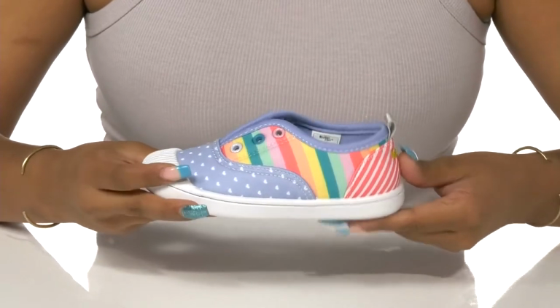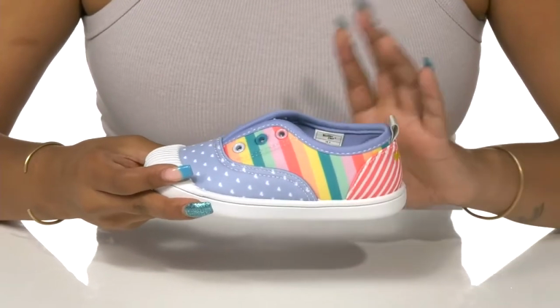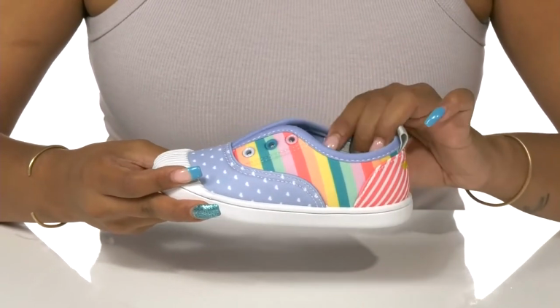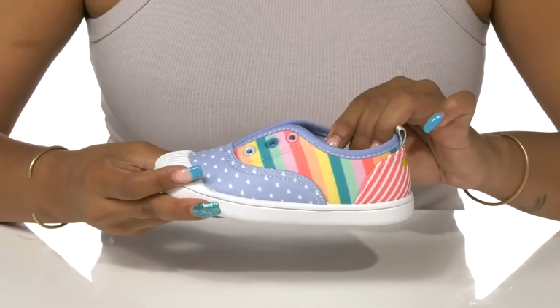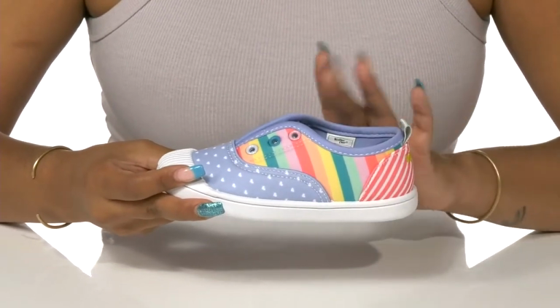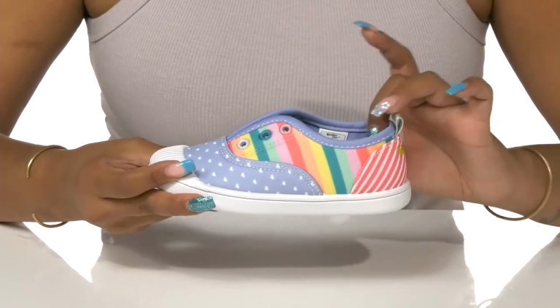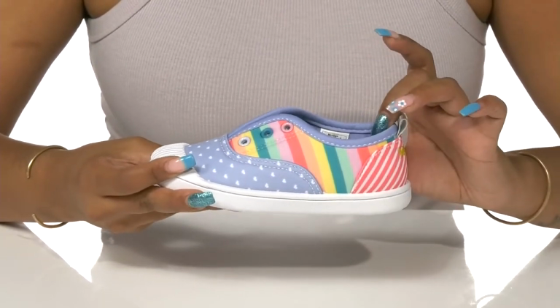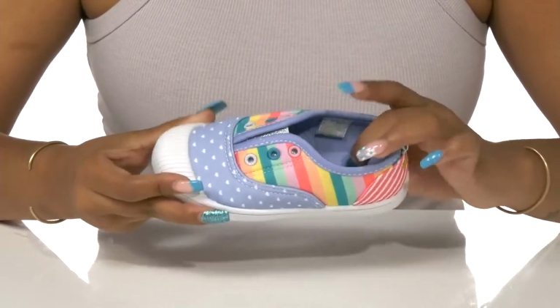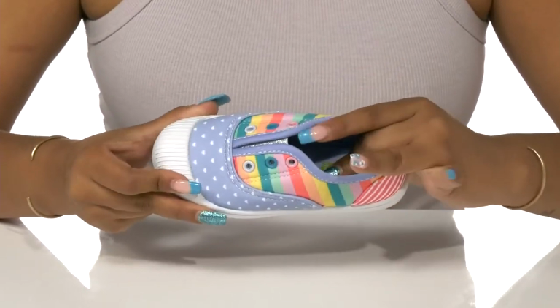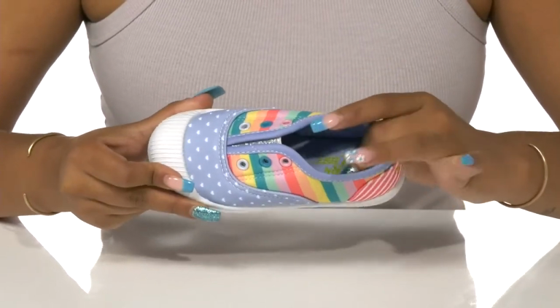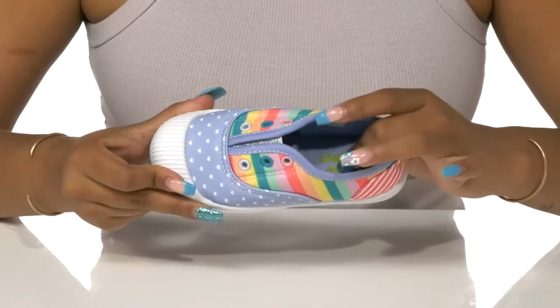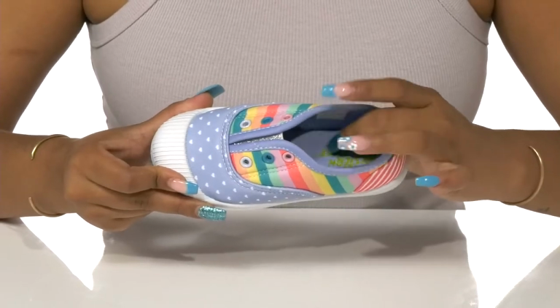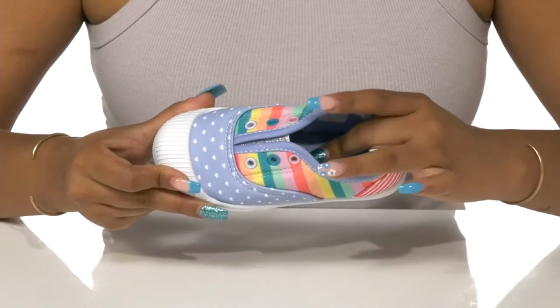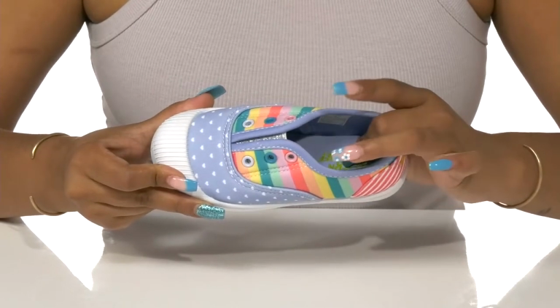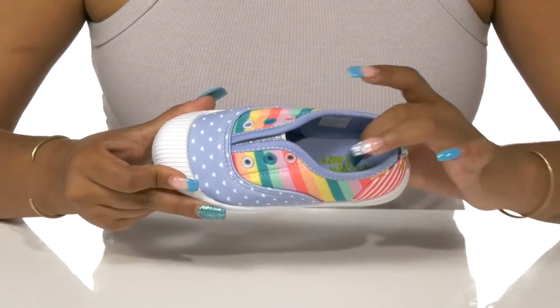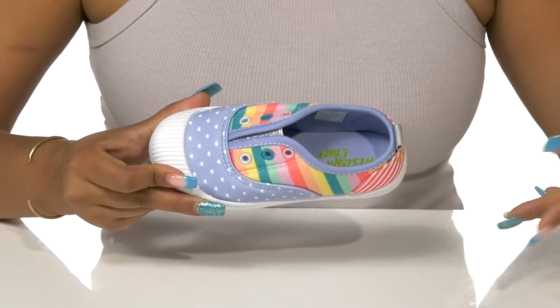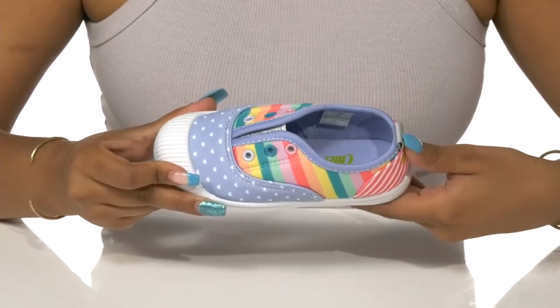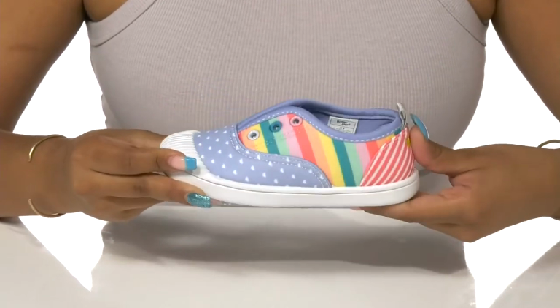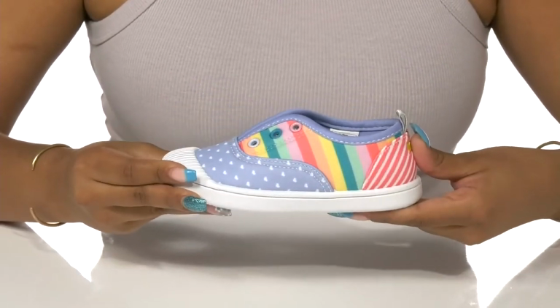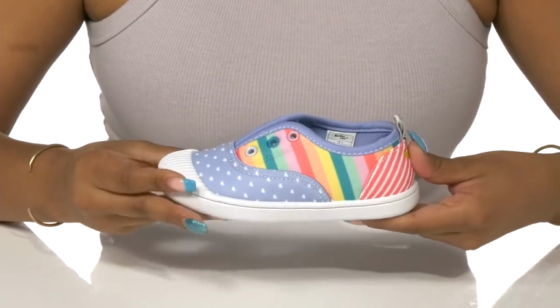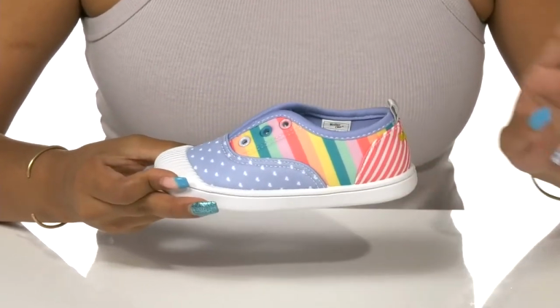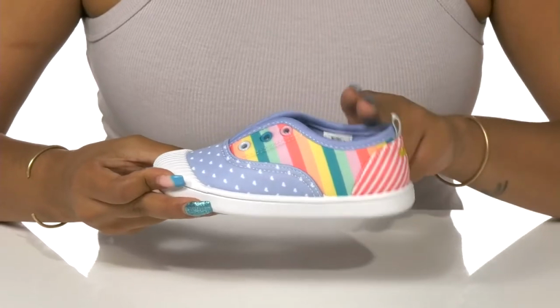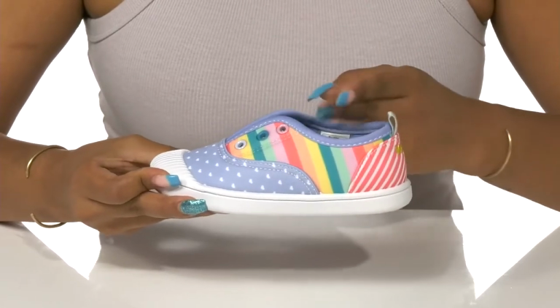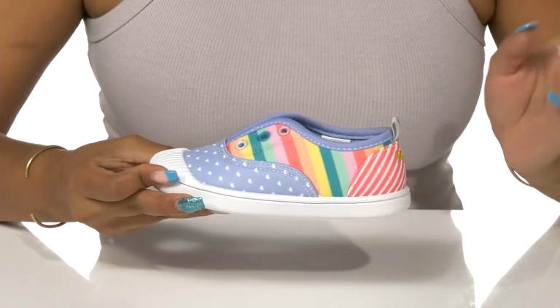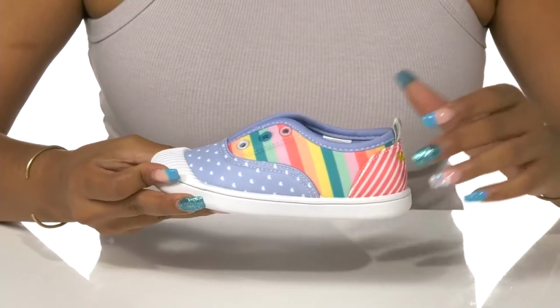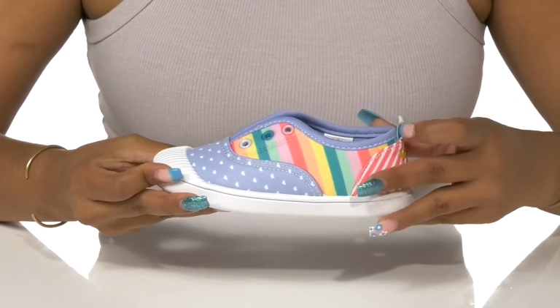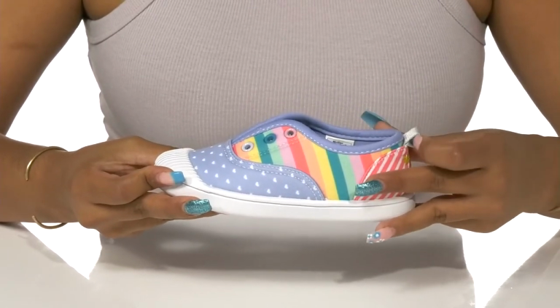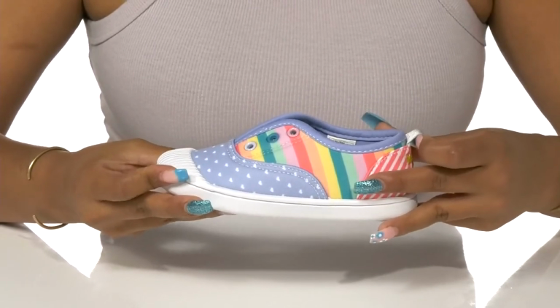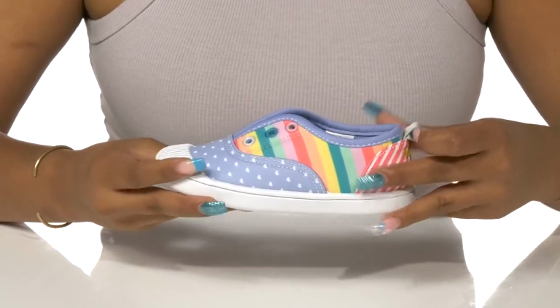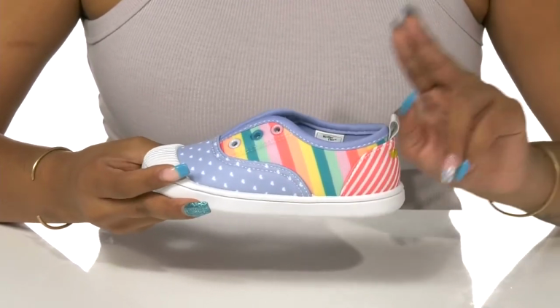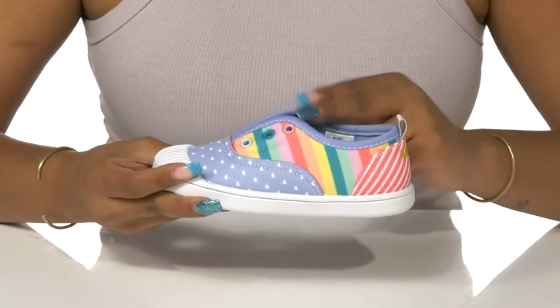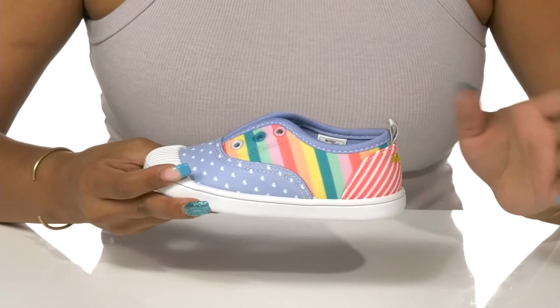Inside, they'll find a textile lining that keeps them nice and cool, with a really soft removable insole to give them freshness and comfort whenever they desire. This easy slip-on shoe is made better with a pull tab at the back for further convenience.